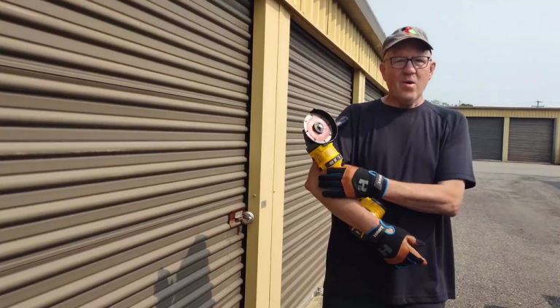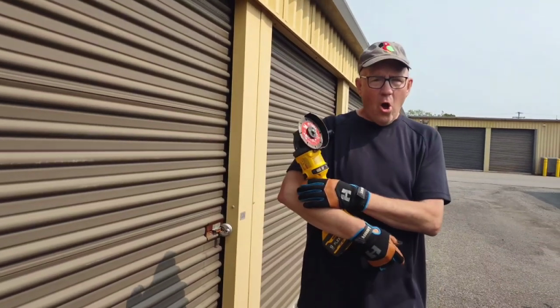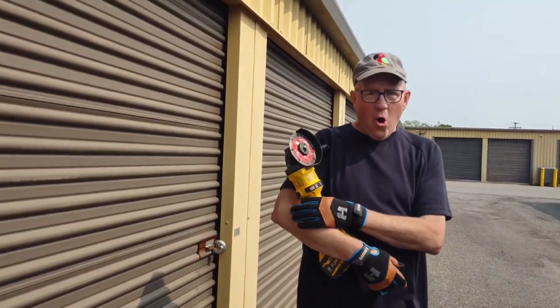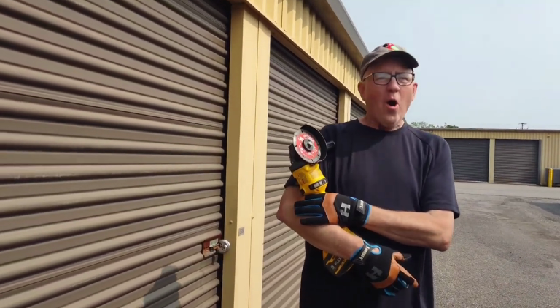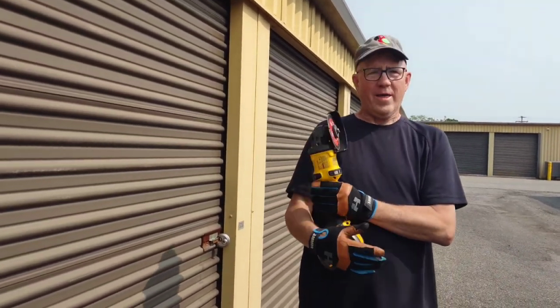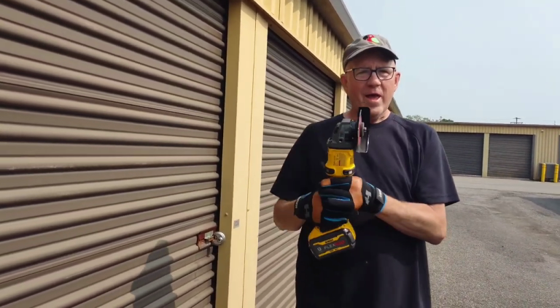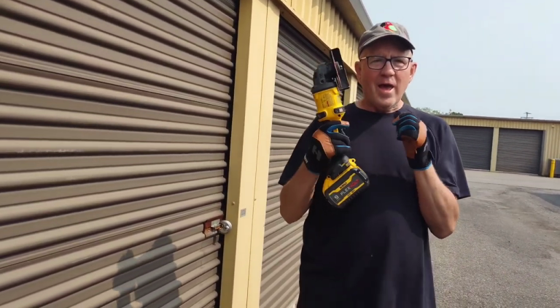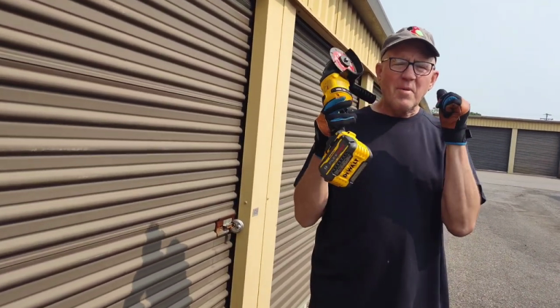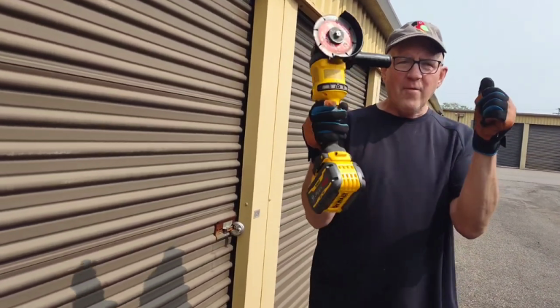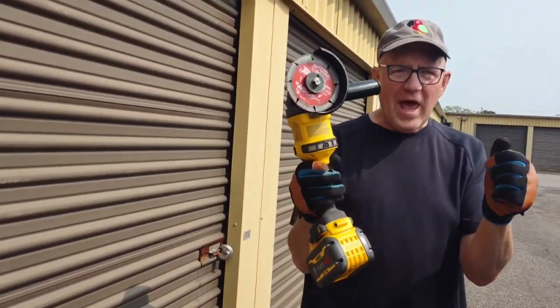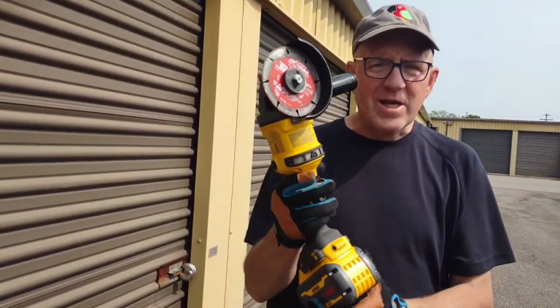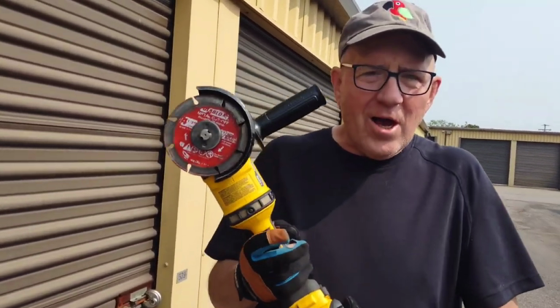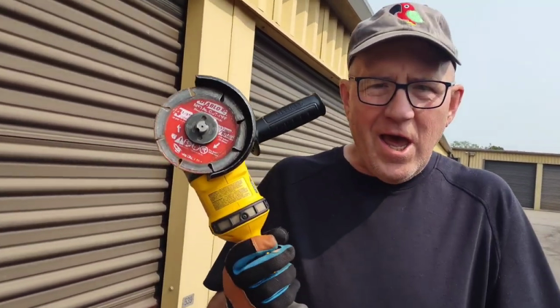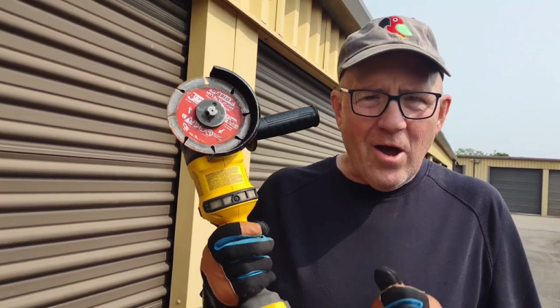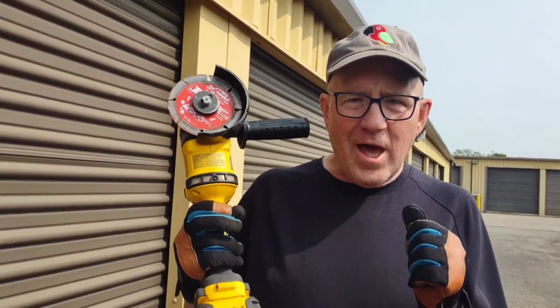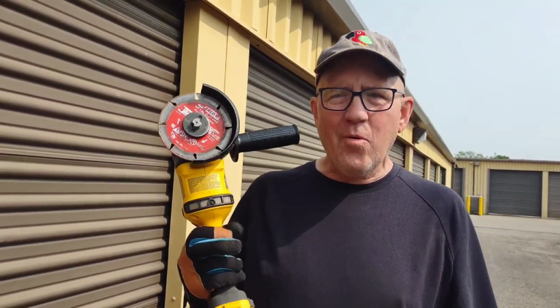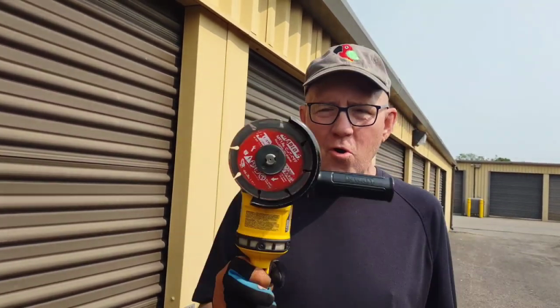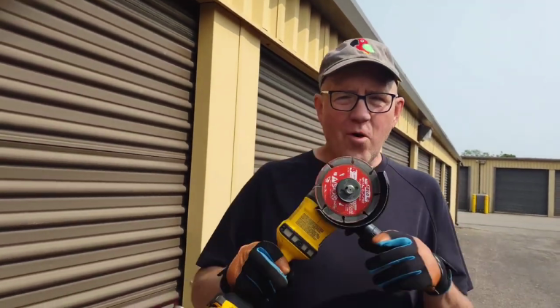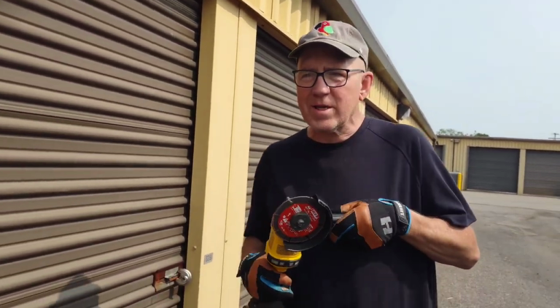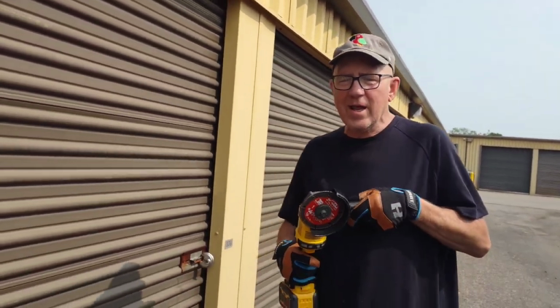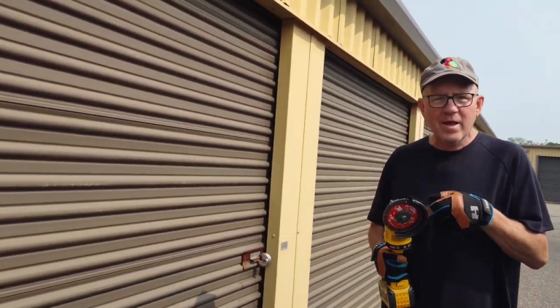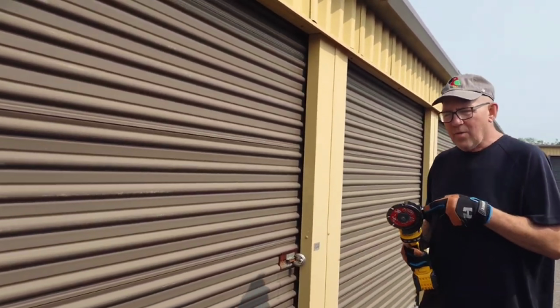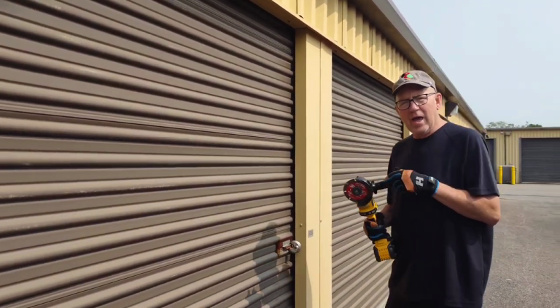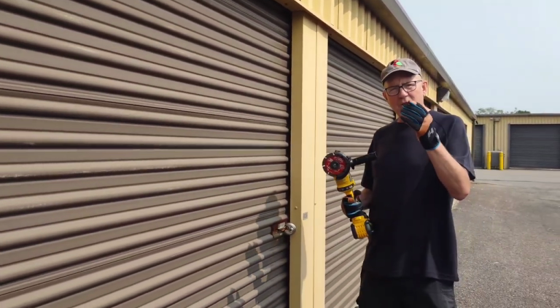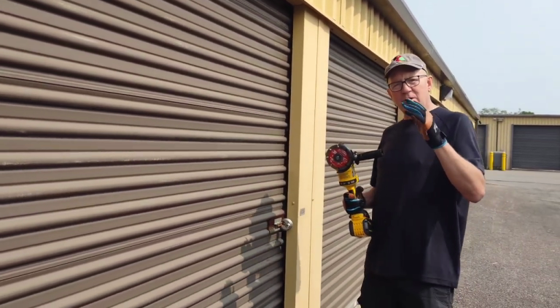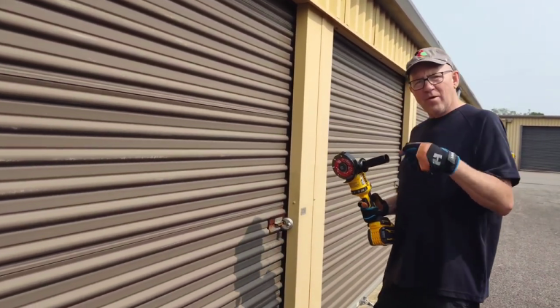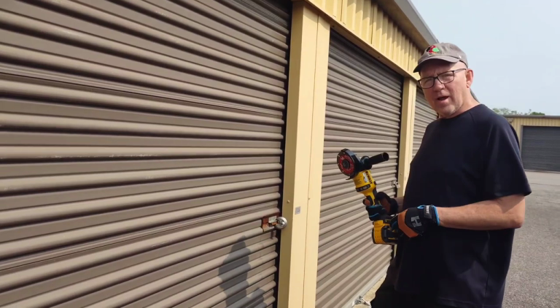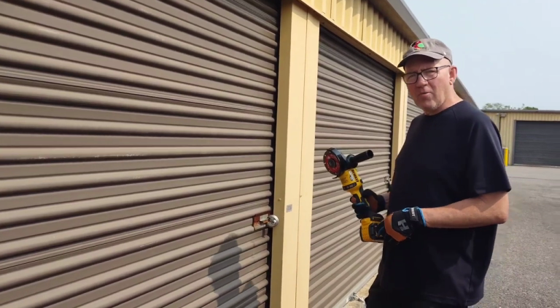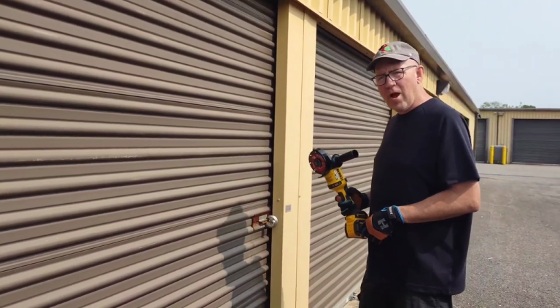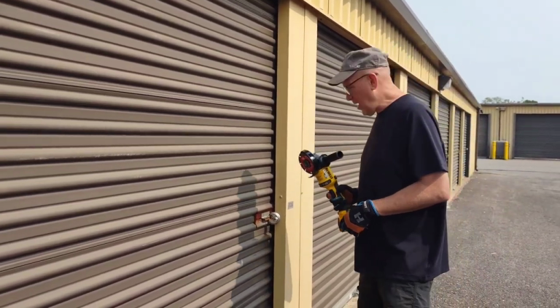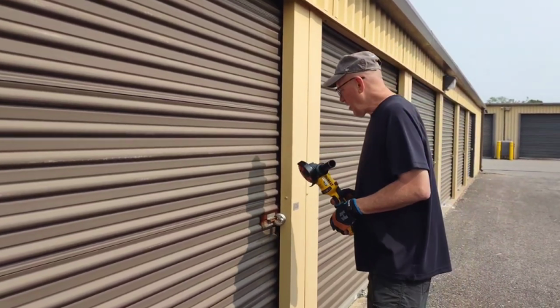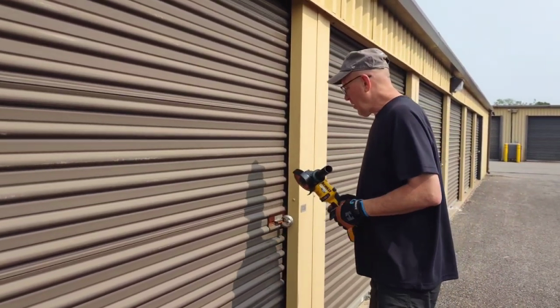Hey, what day is it? My favorite day is cut locks day, auction day! Eight units, here we go.